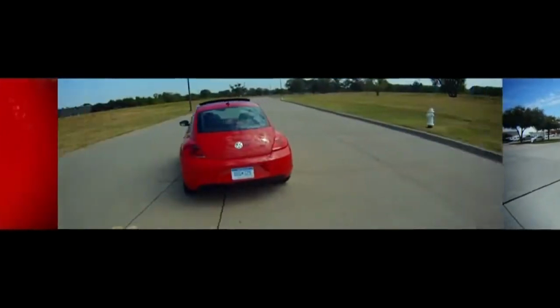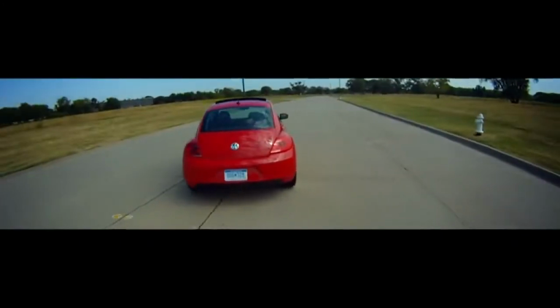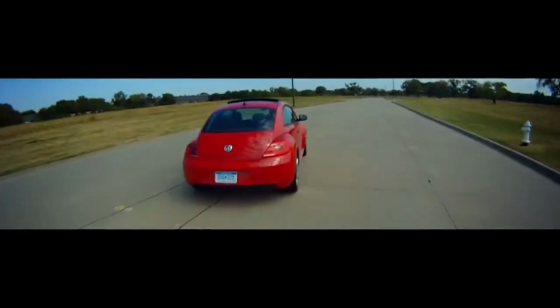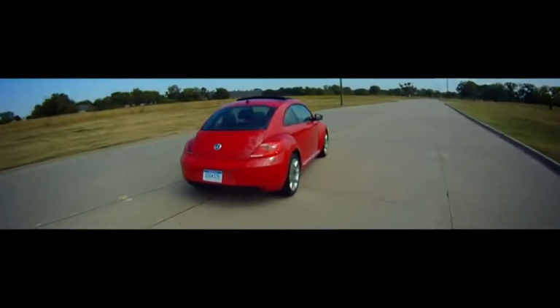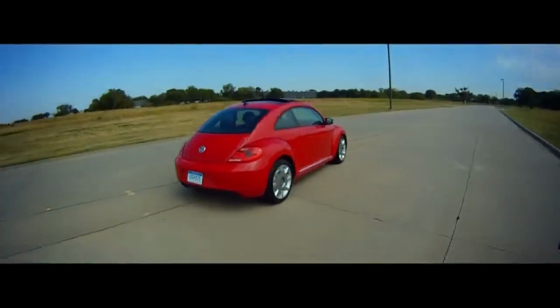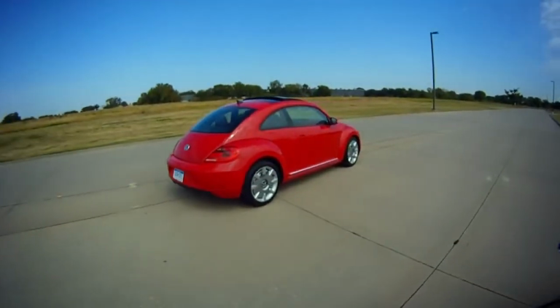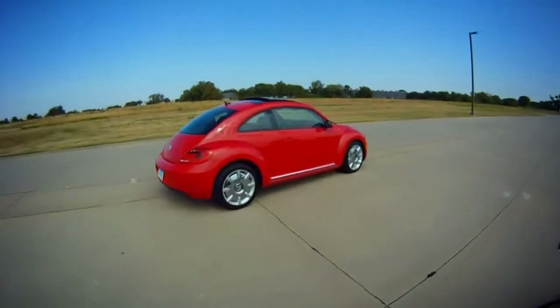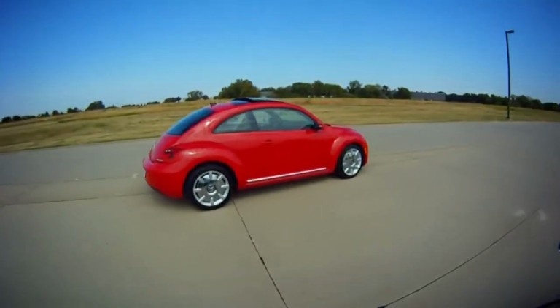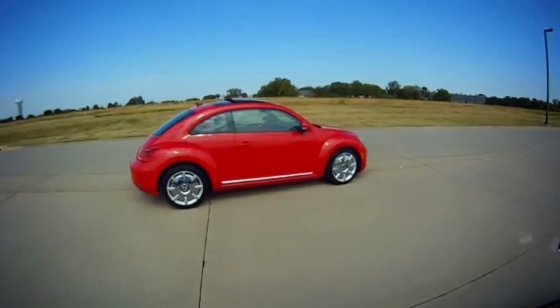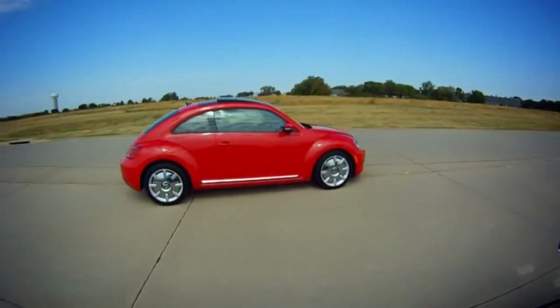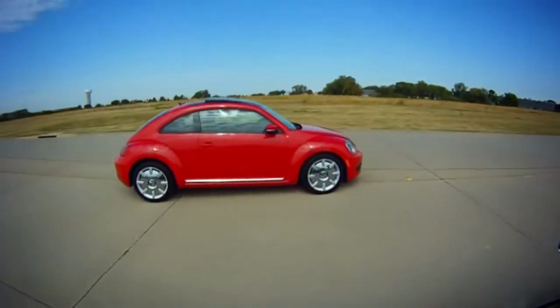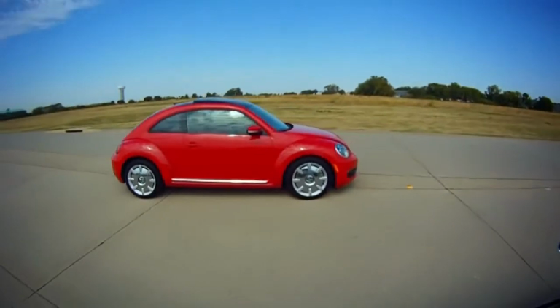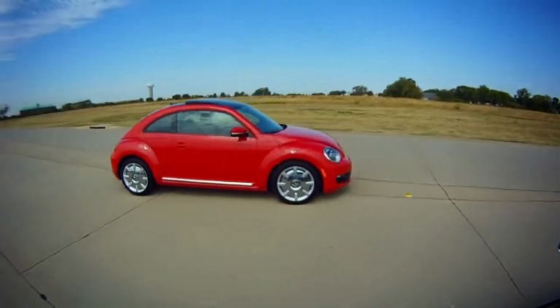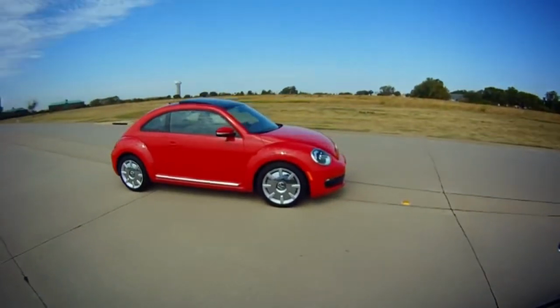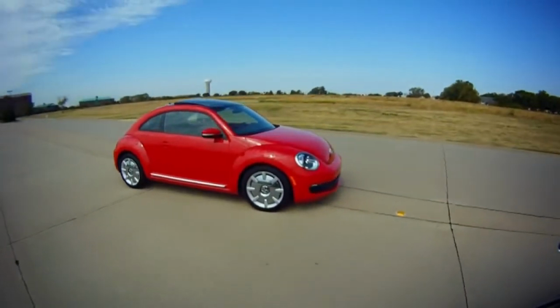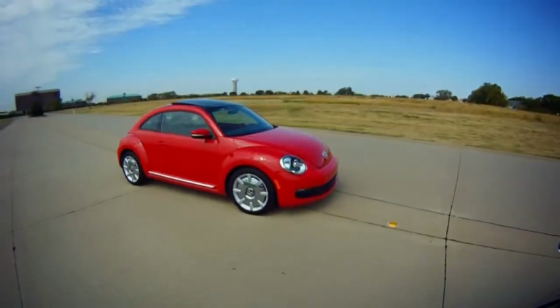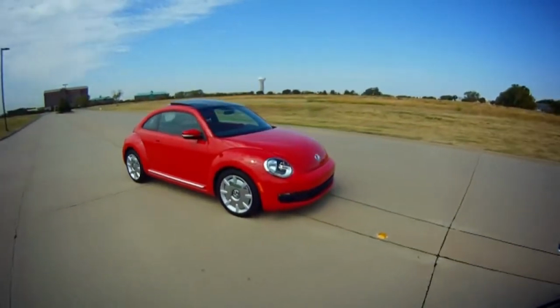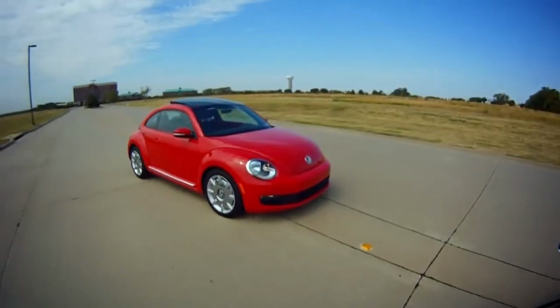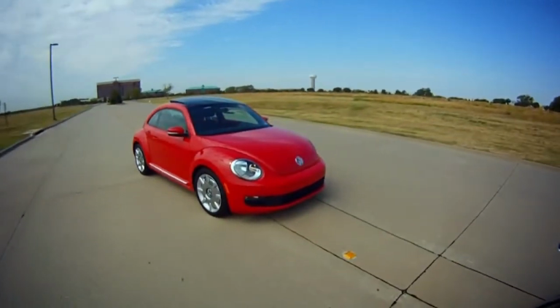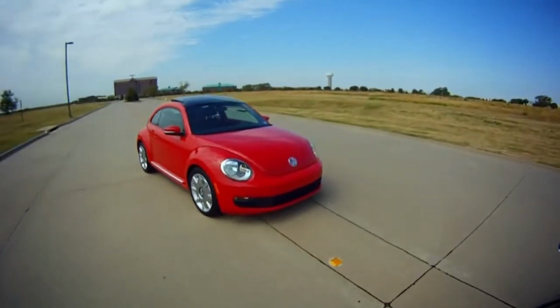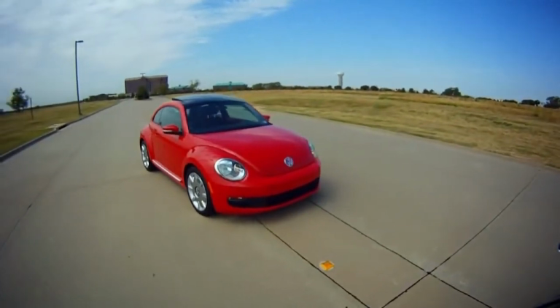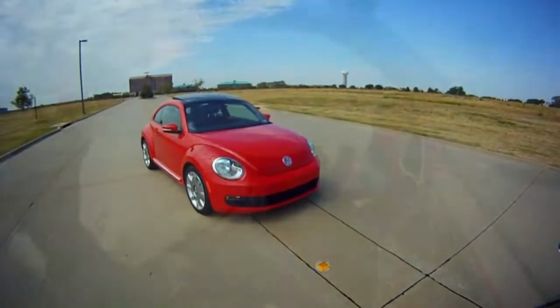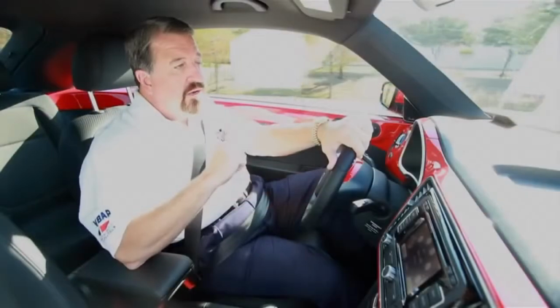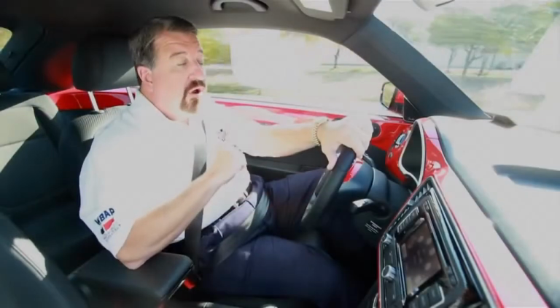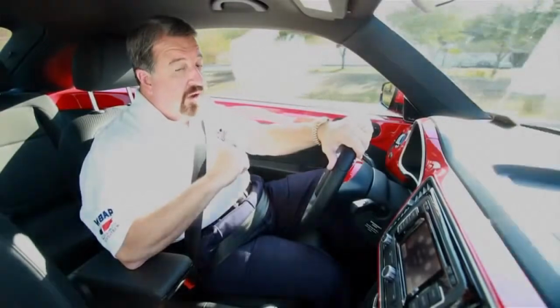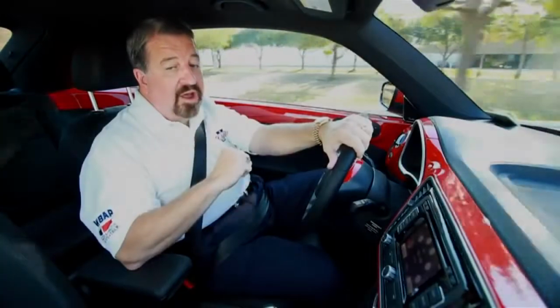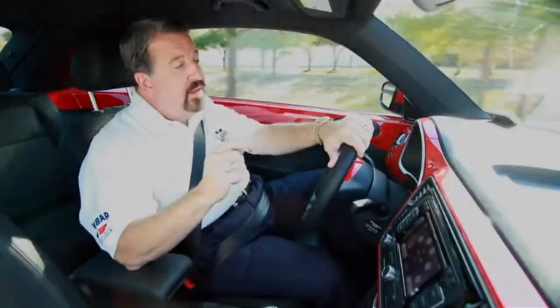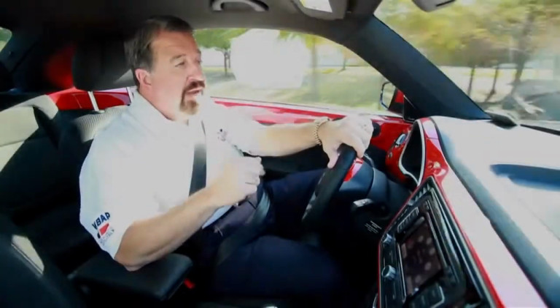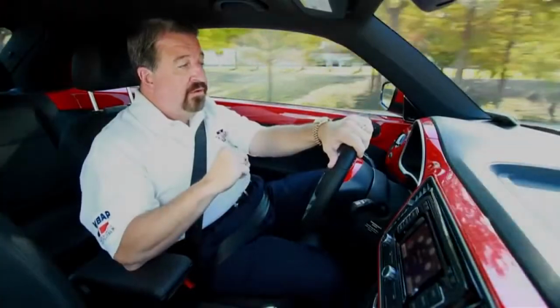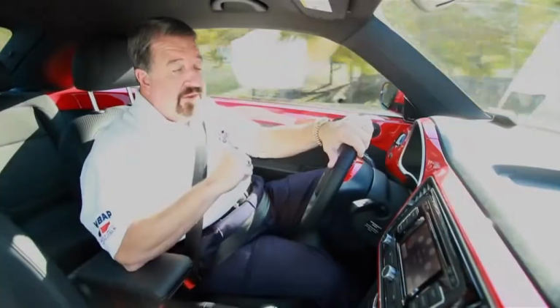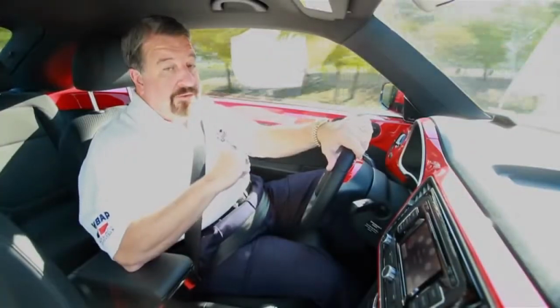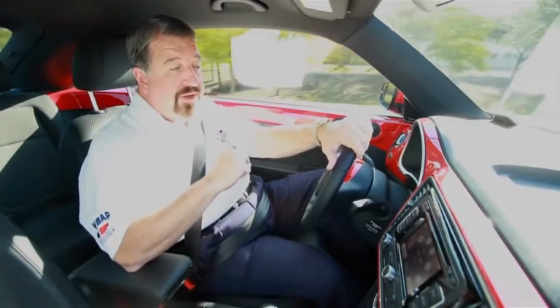Fuel economy is 23 in the city and 32 on the highway. The MSRP is $25,200 as this one is equipped. The heritage in this car is not gone — but thank goodness the flower vase is.